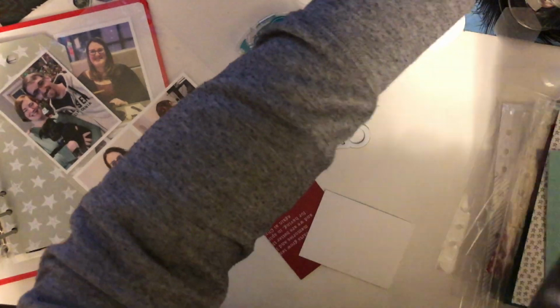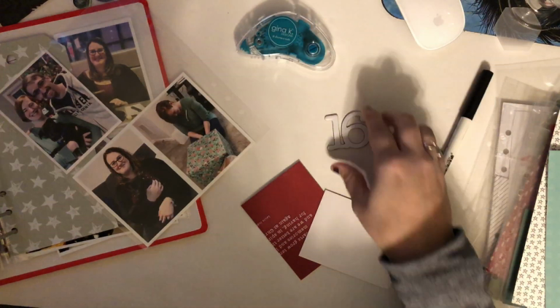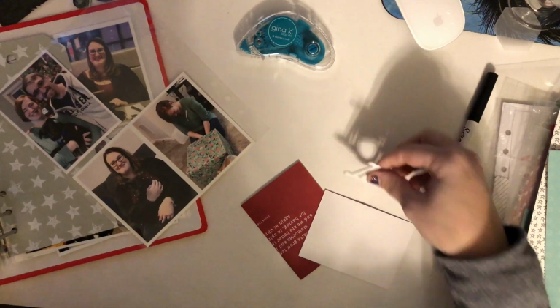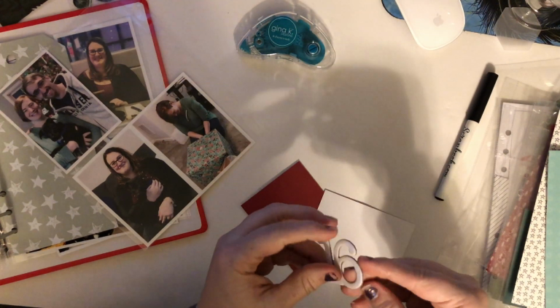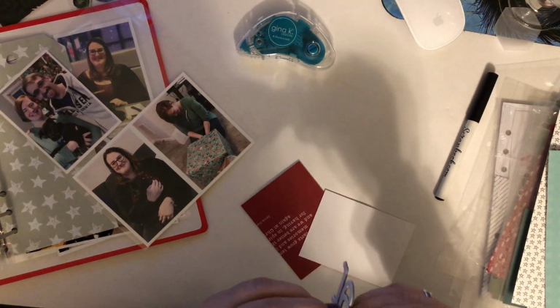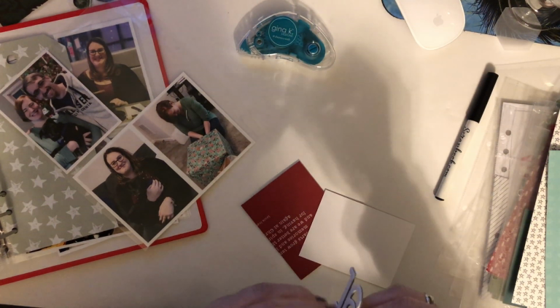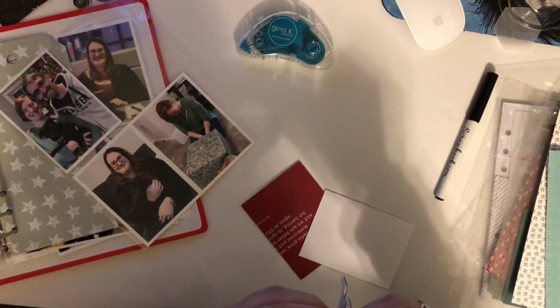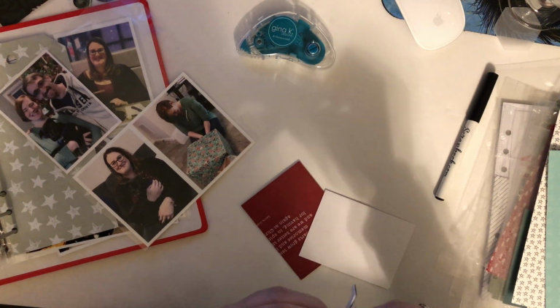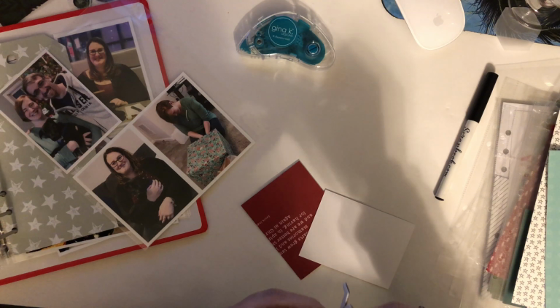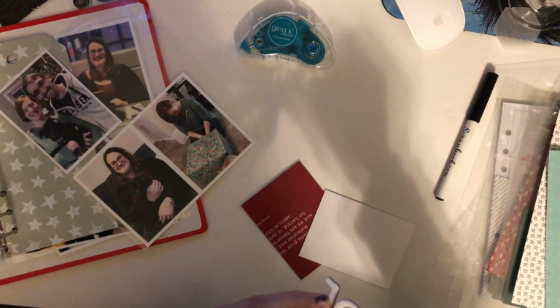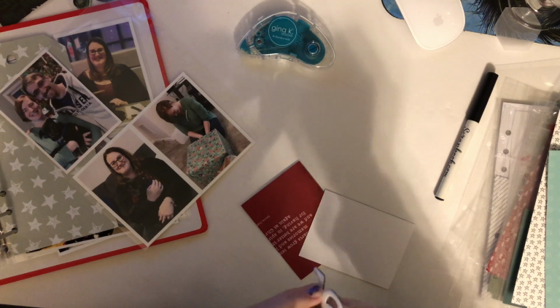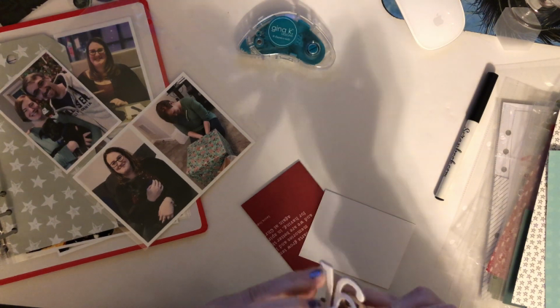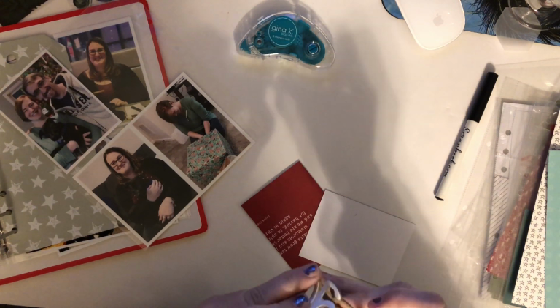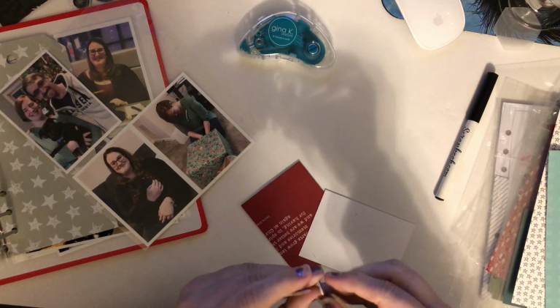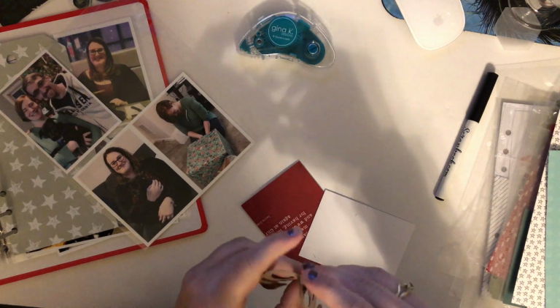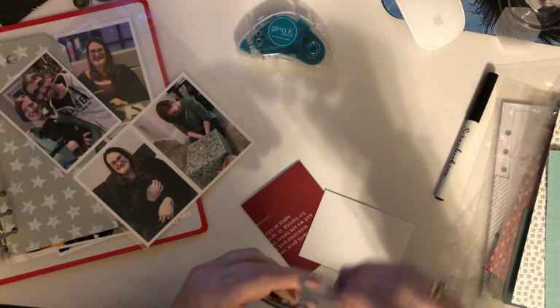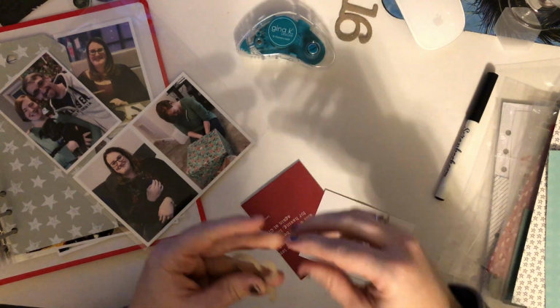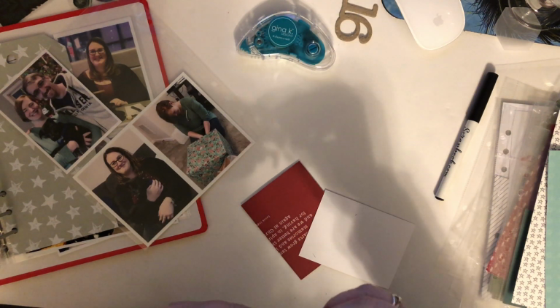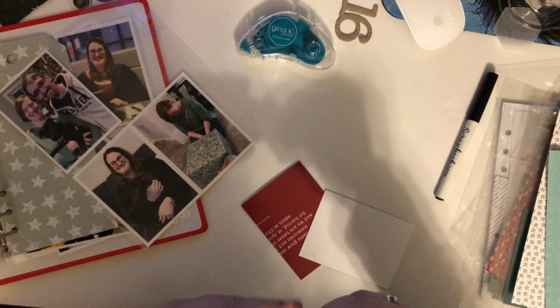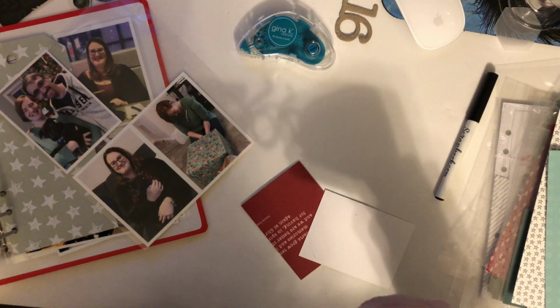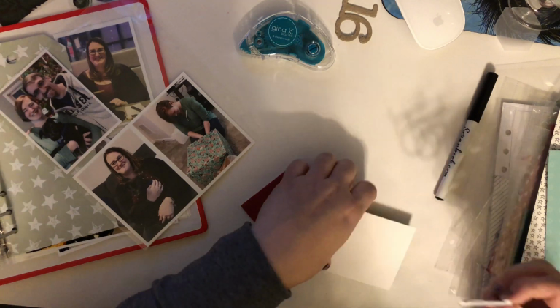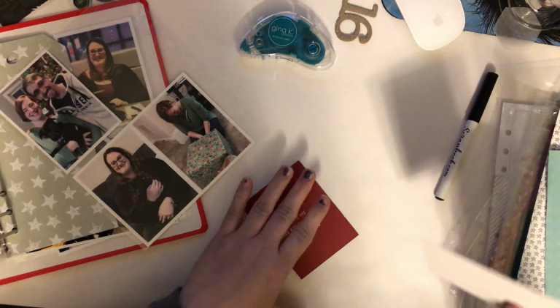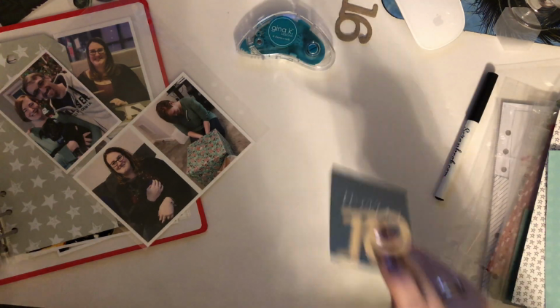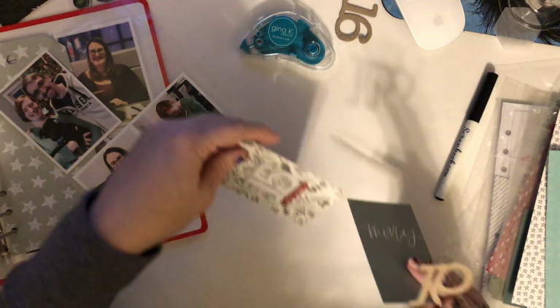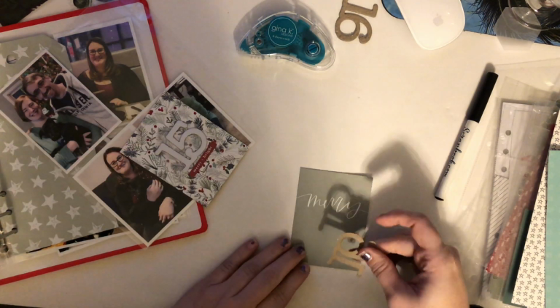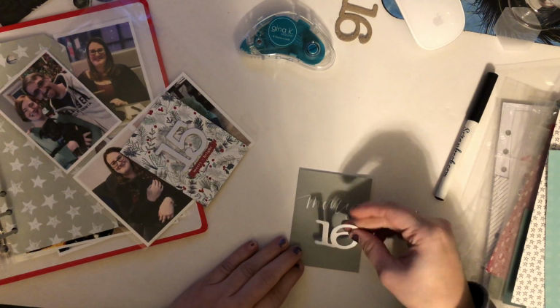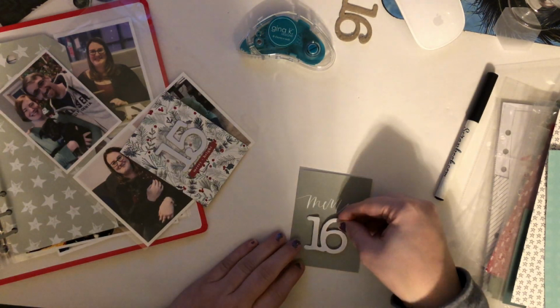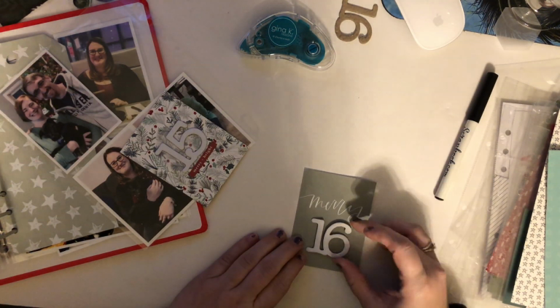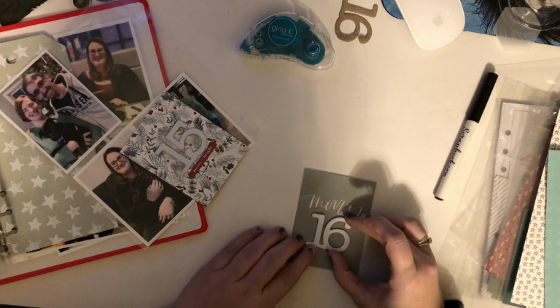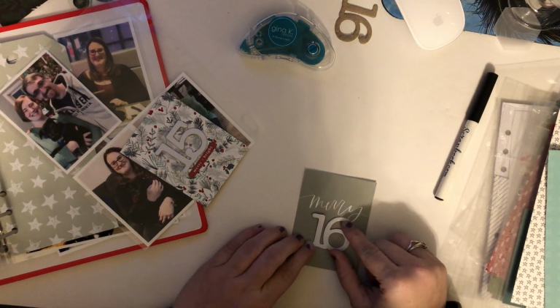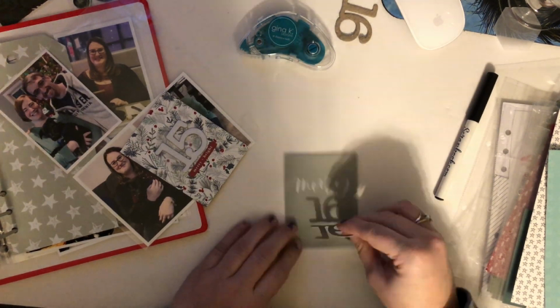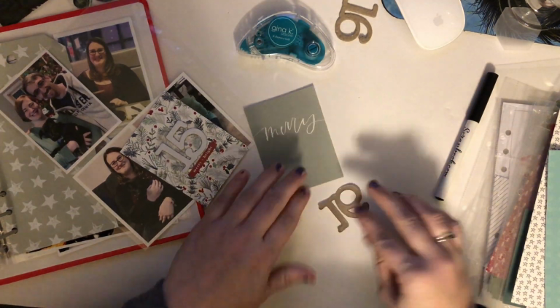So that's my sister, her boyfriend, her puppy, her opening one of her big presents, and me holding her puppy. And then very simple journaling just stating where we are and what we were doing. I attached the 16 to that Mary card and wrote the journaling underneath.